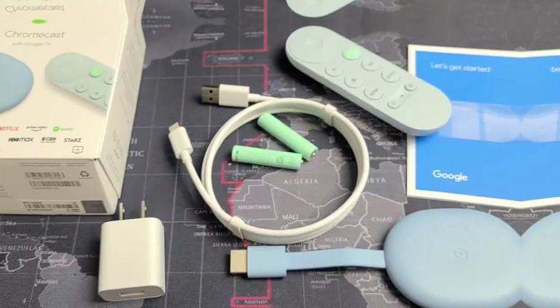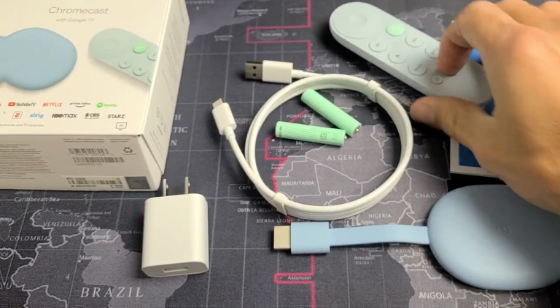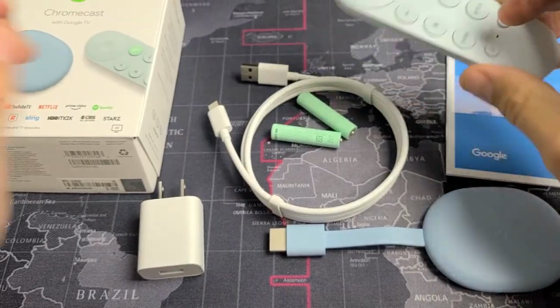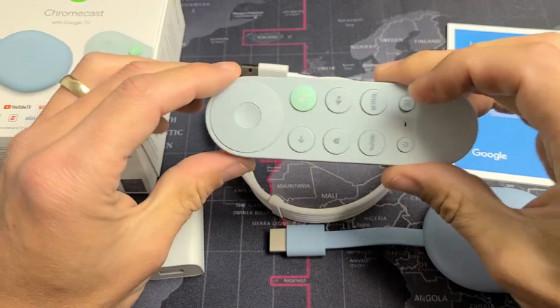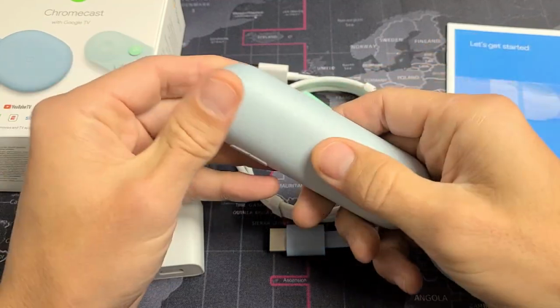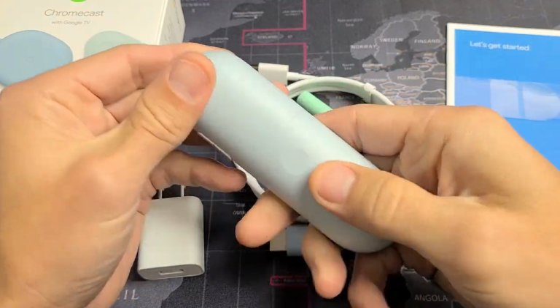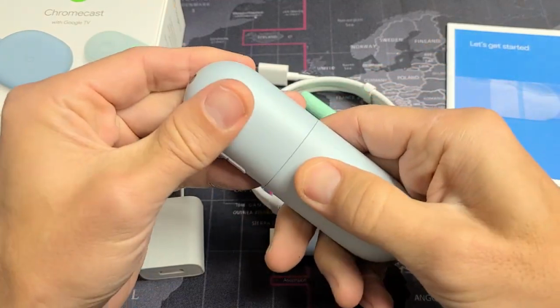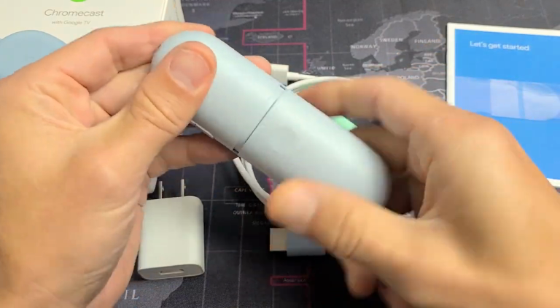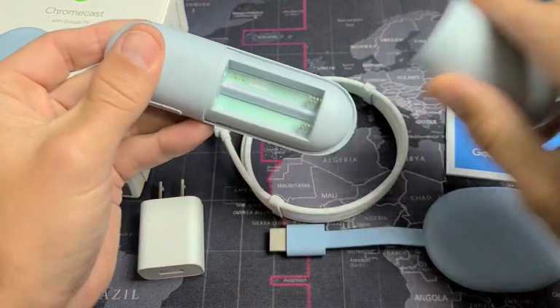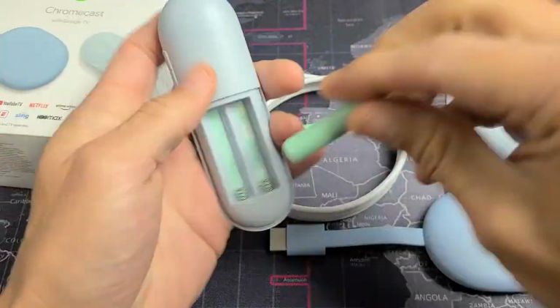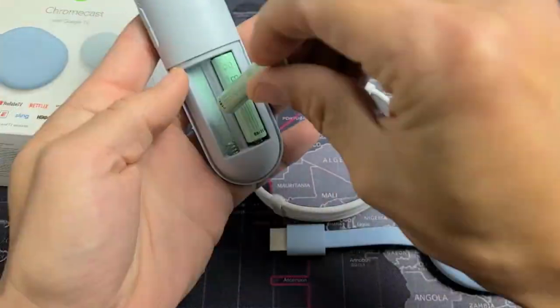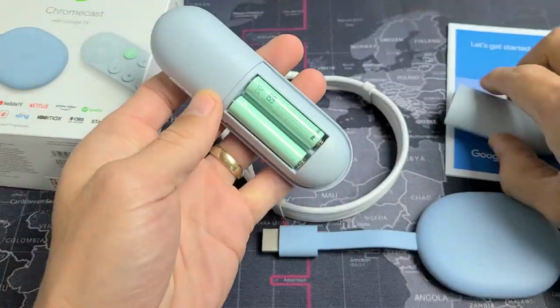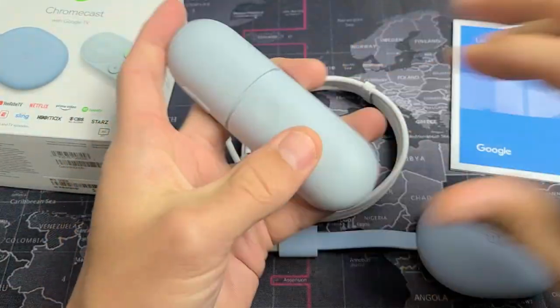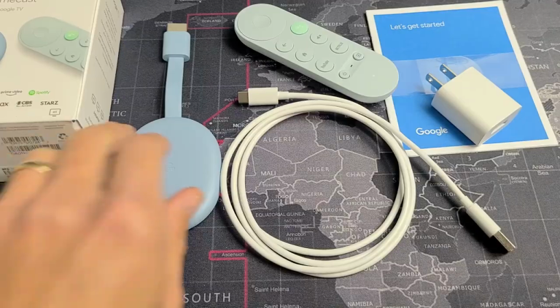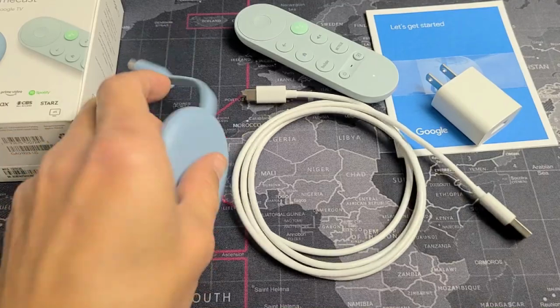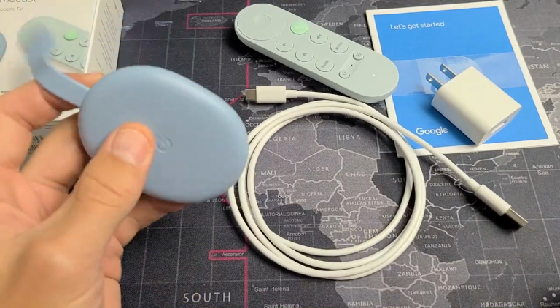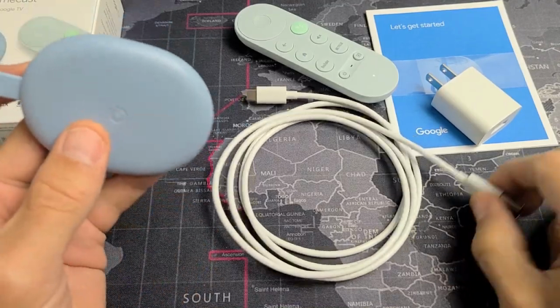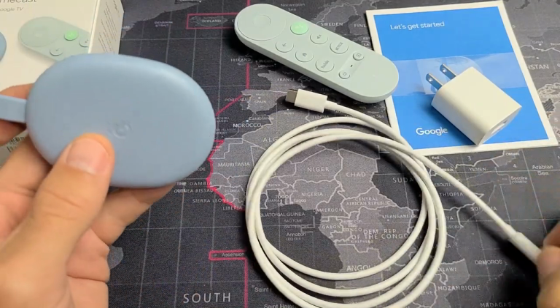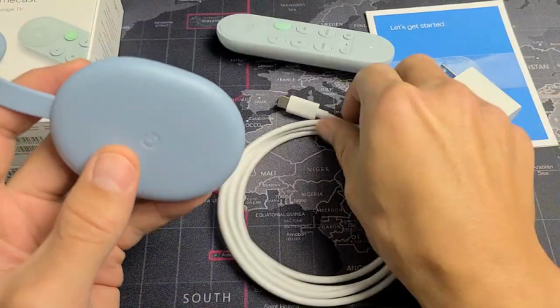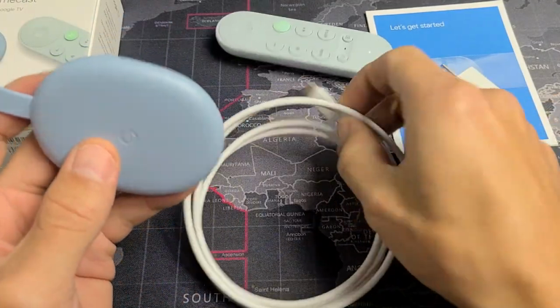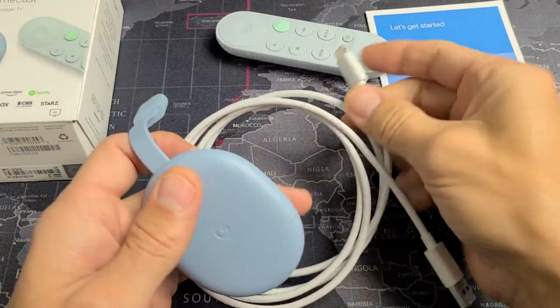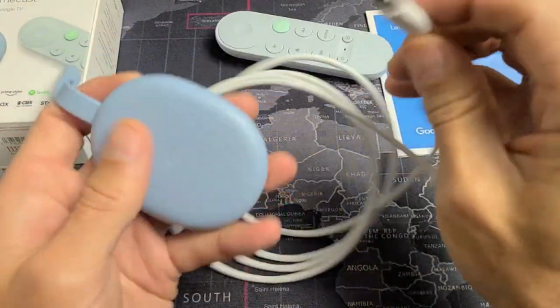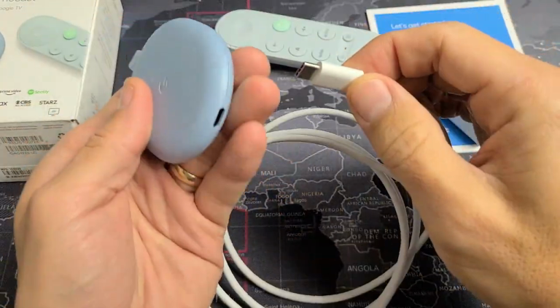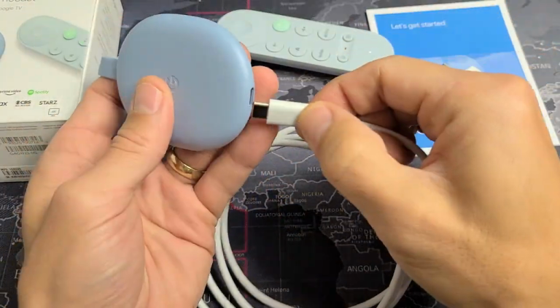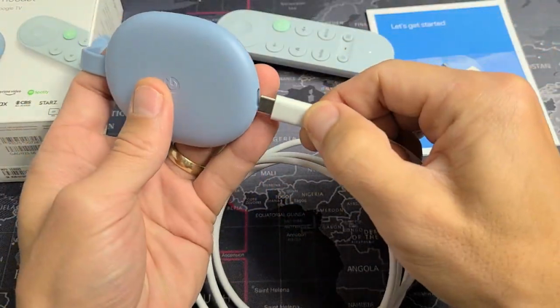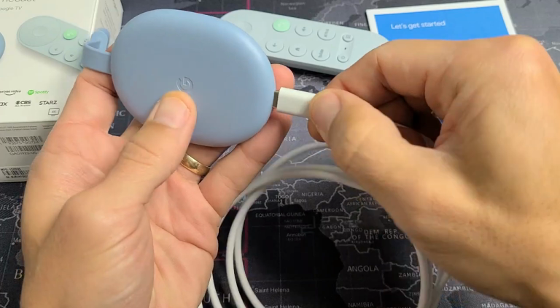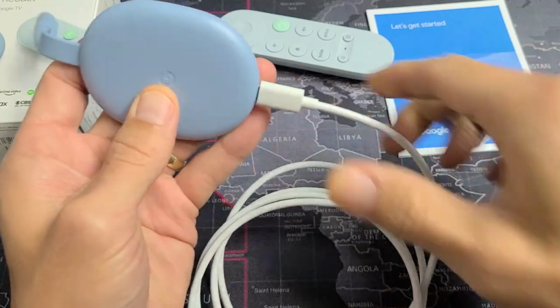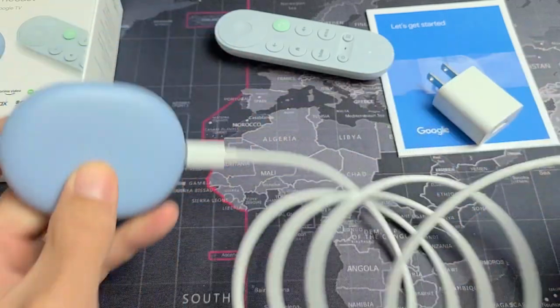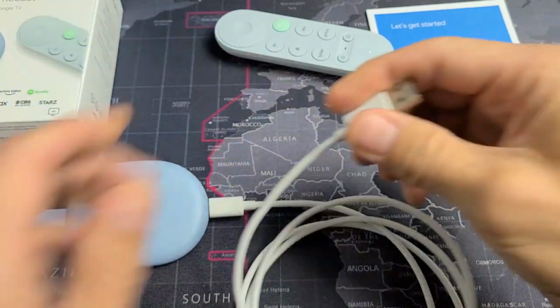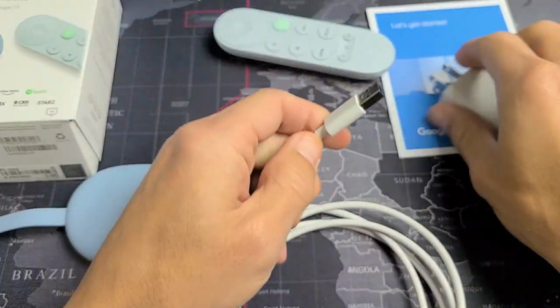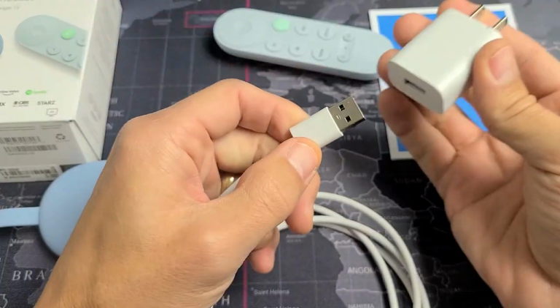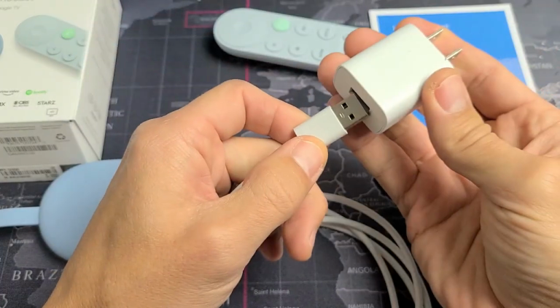First thing you want to do is go ahead and insert the batteries into the remote. Next, grab your Chromecast and plug in the power cable, then connect it to the wall adapter.